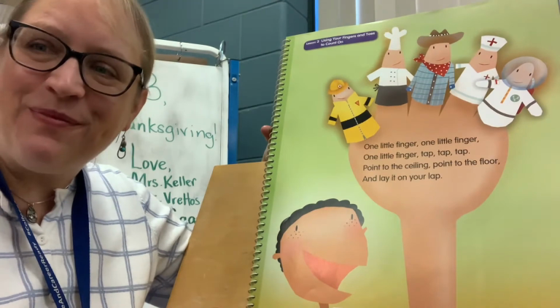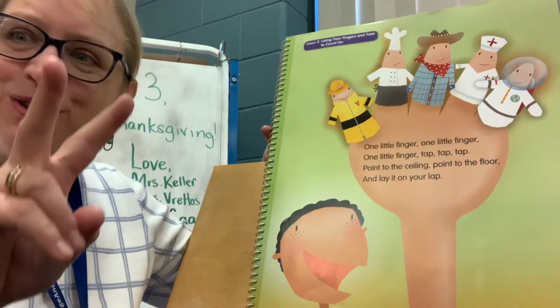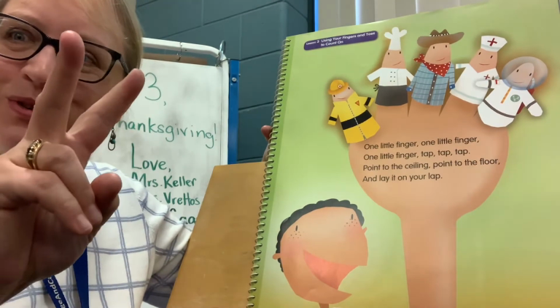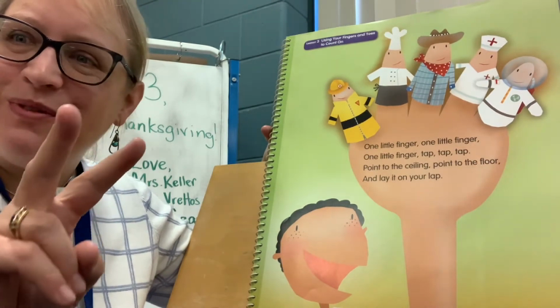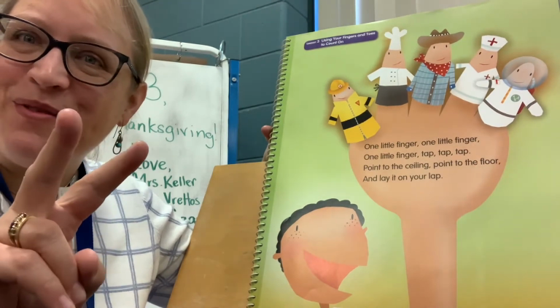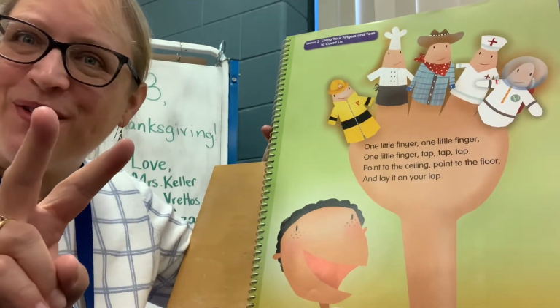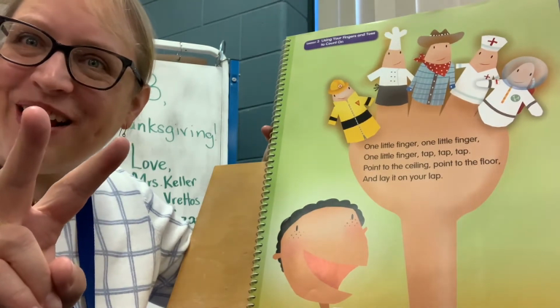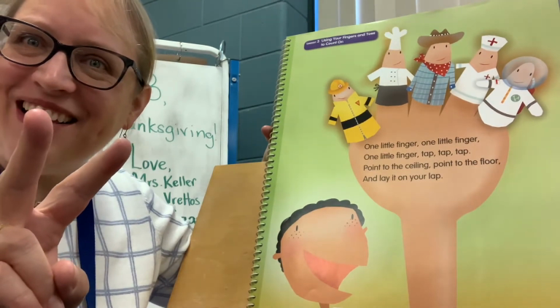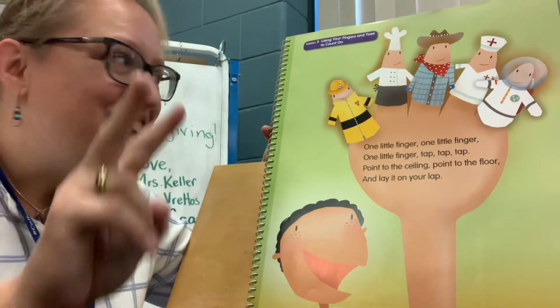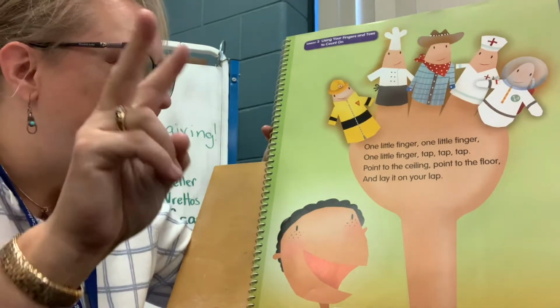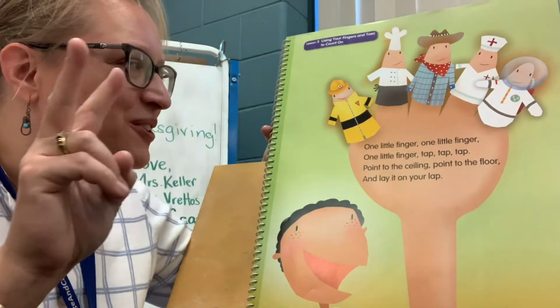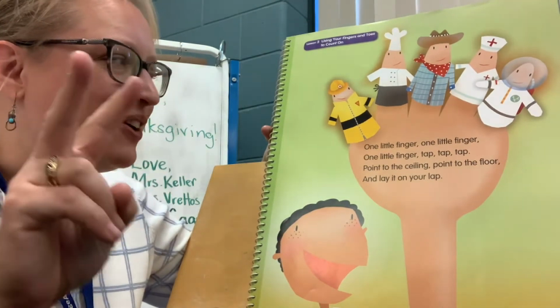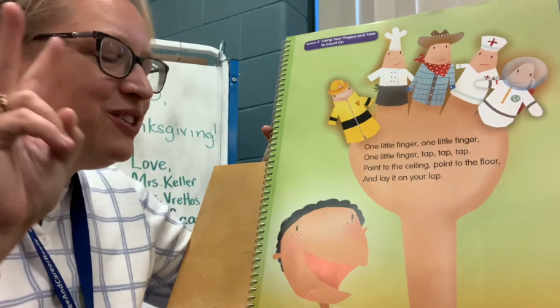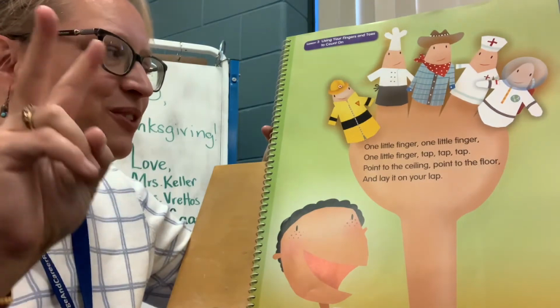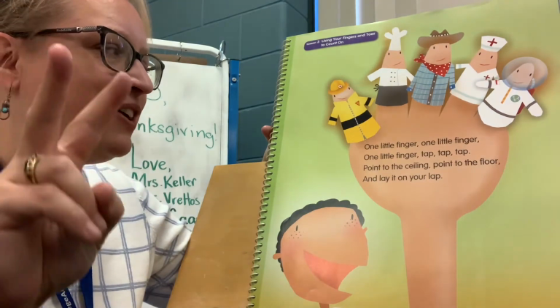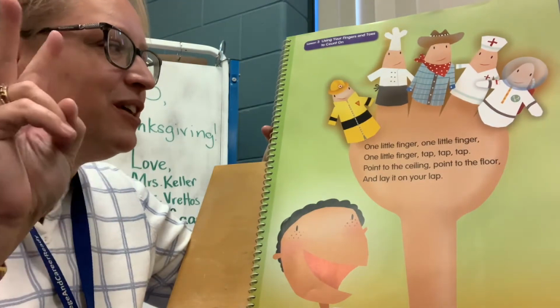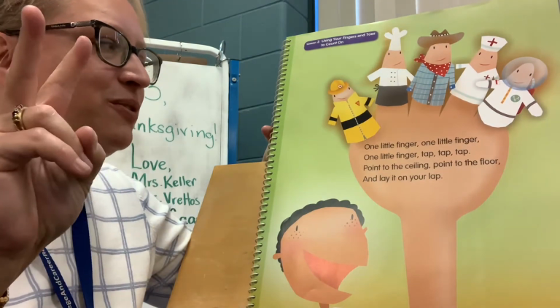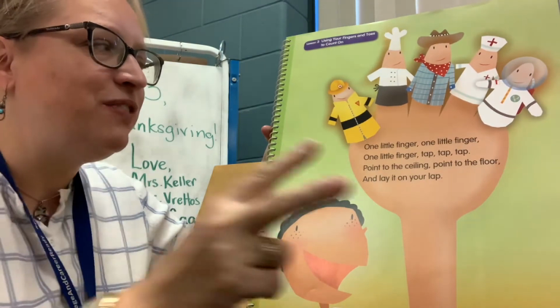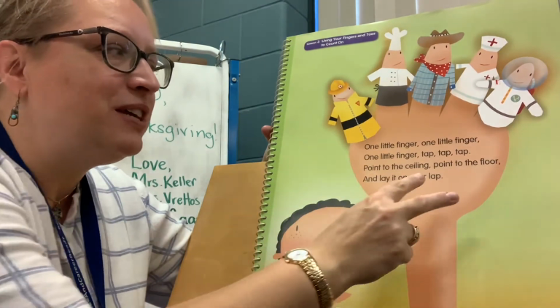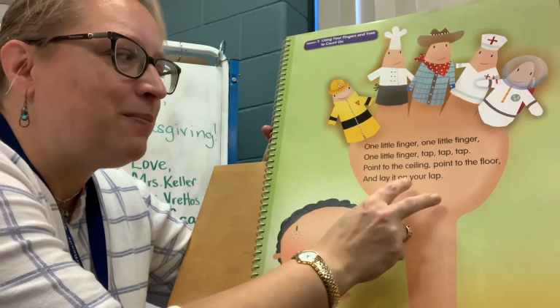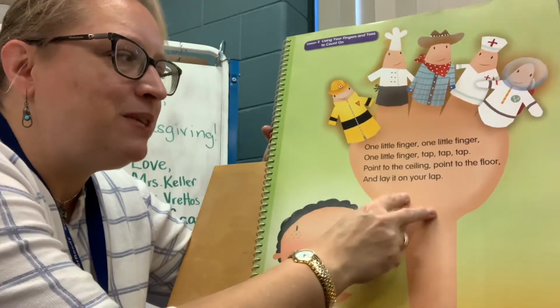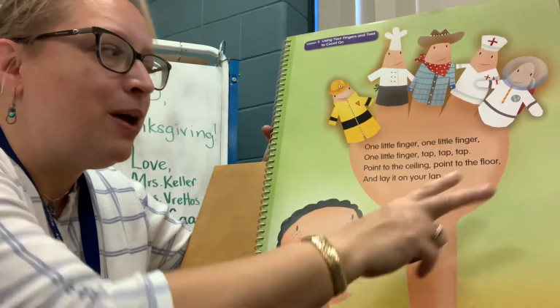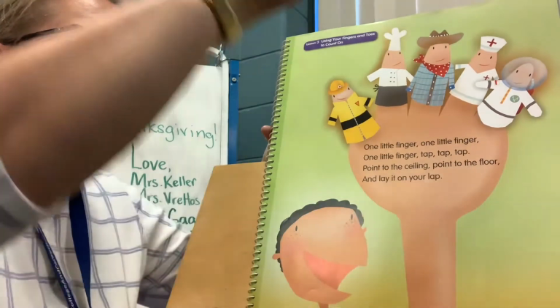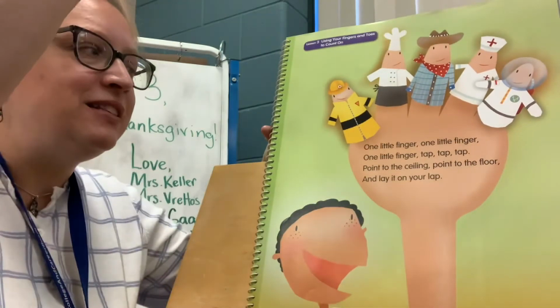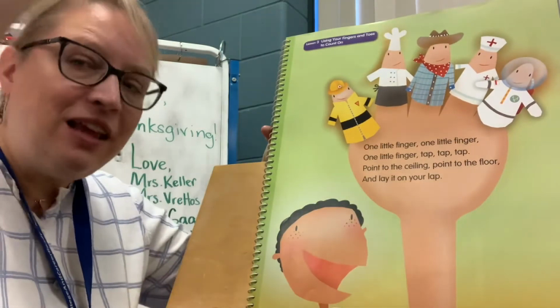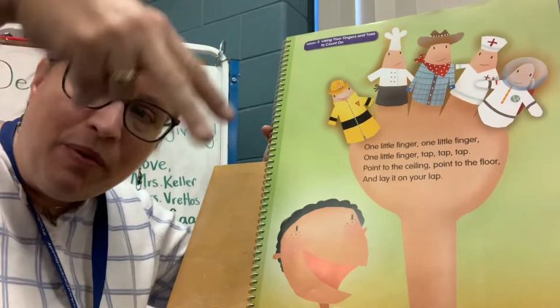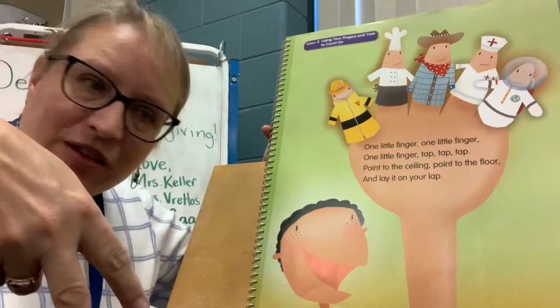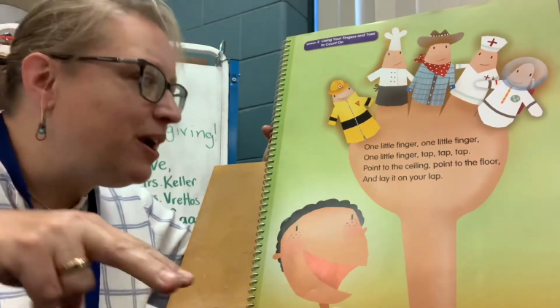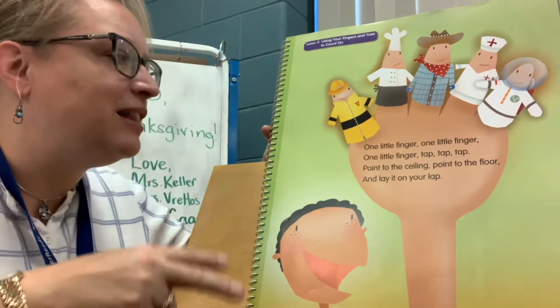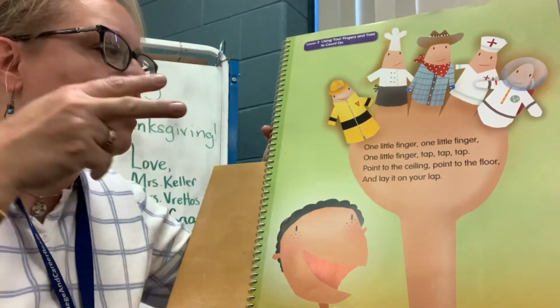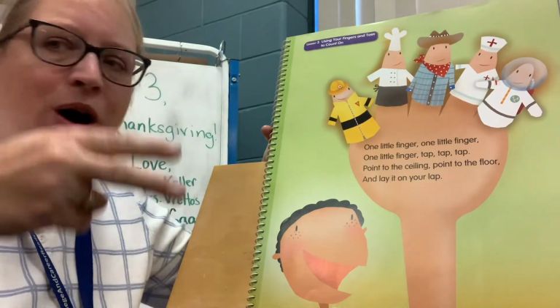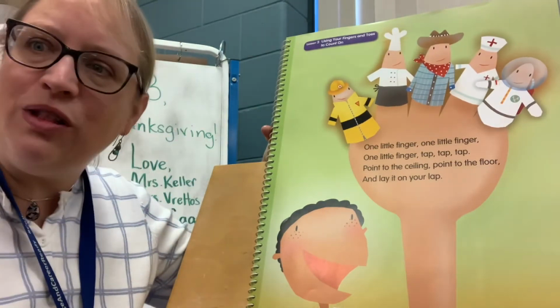Let's do it with two. Here we go. Are you ready? Two little fingers, two little fingers, two little fingers. Tap, tap, tap. Point to the ceiling, point to the floor, and lay them on your lap.